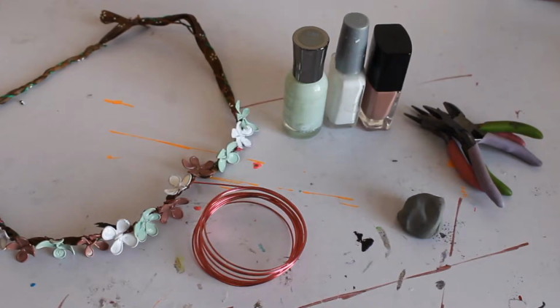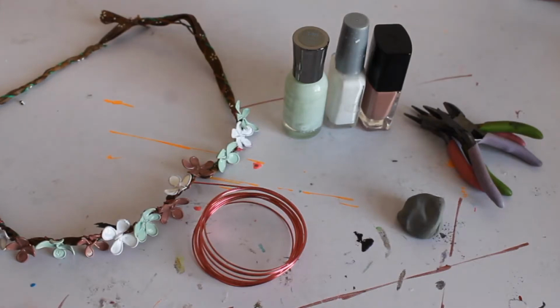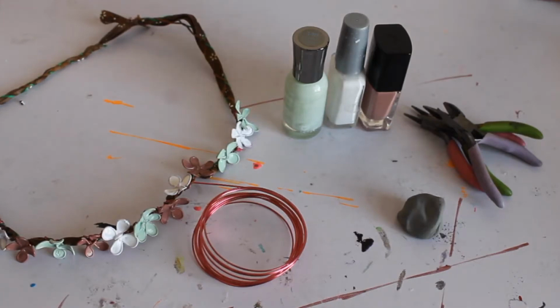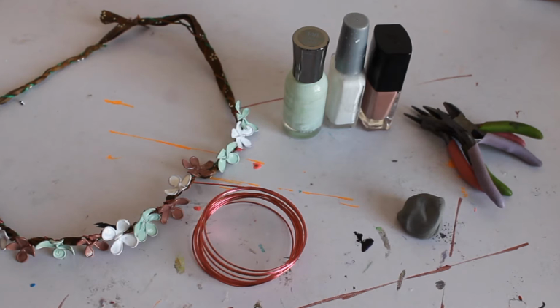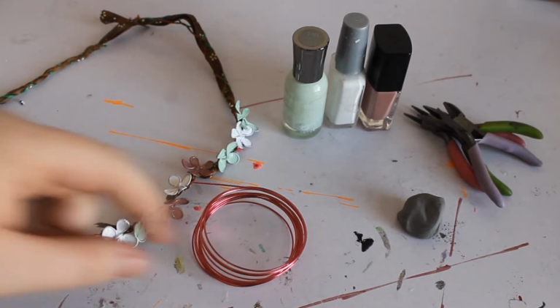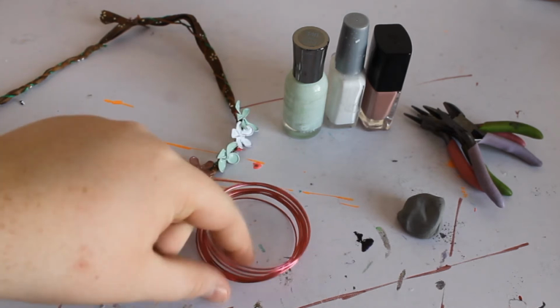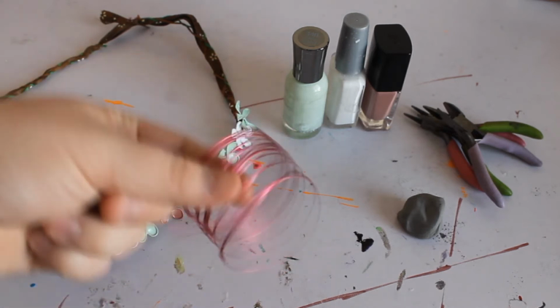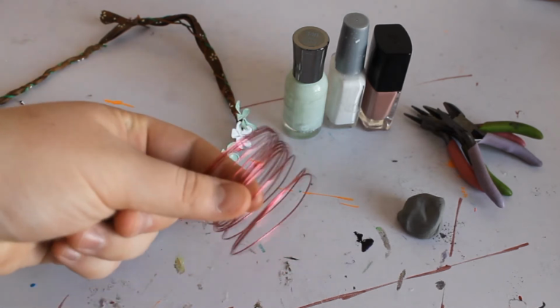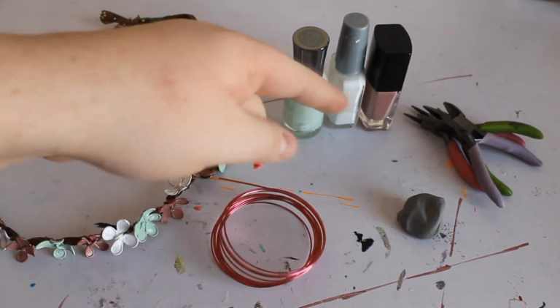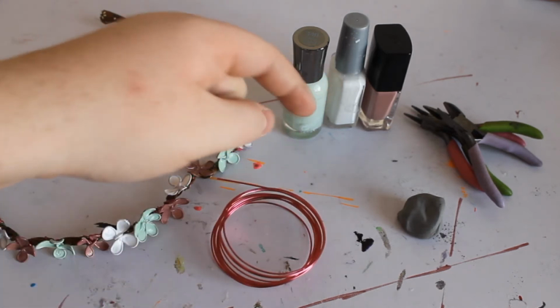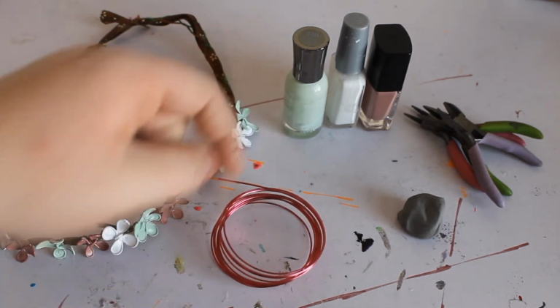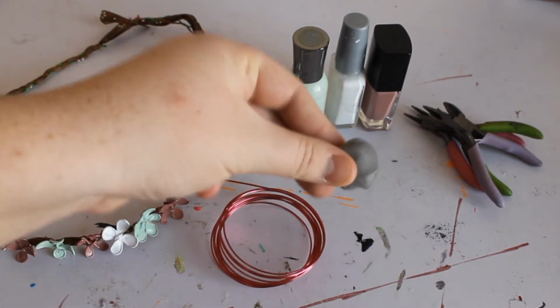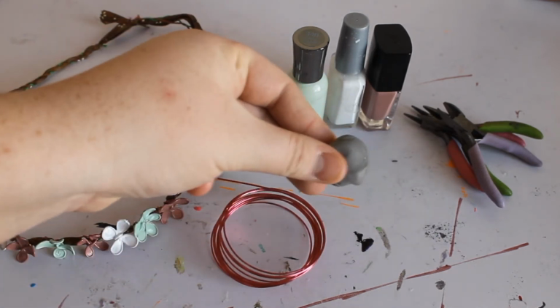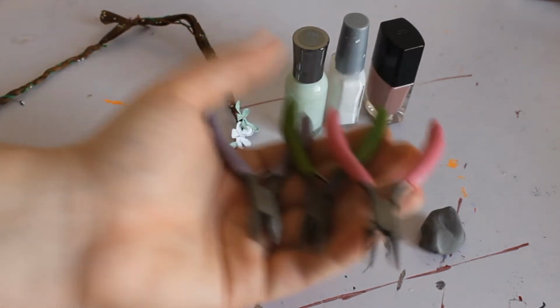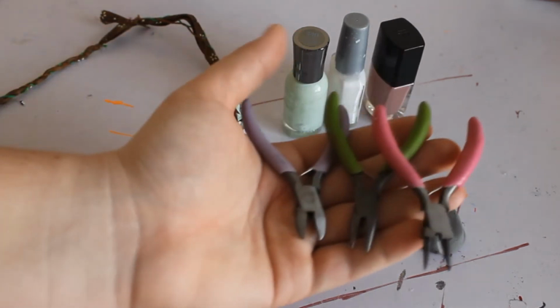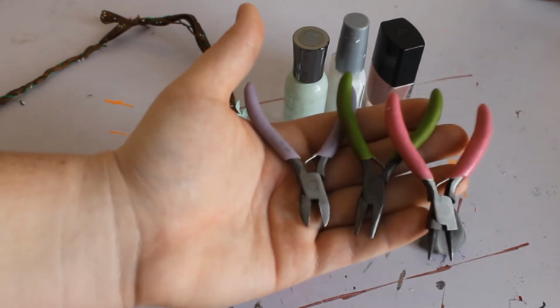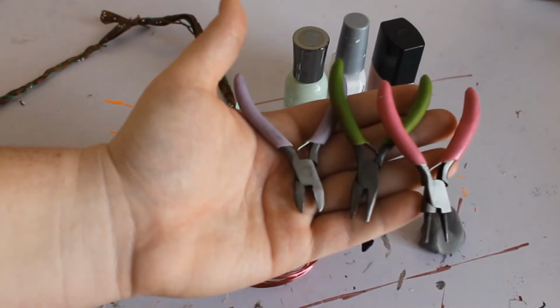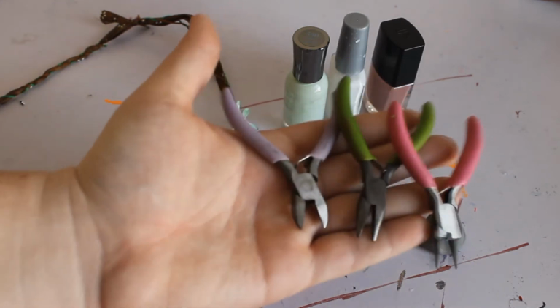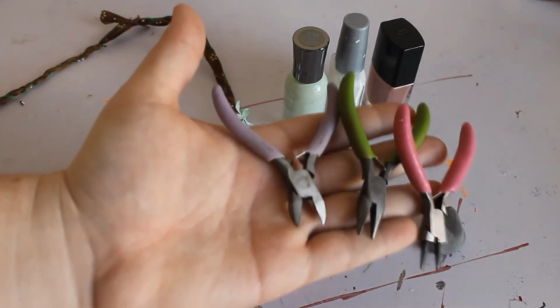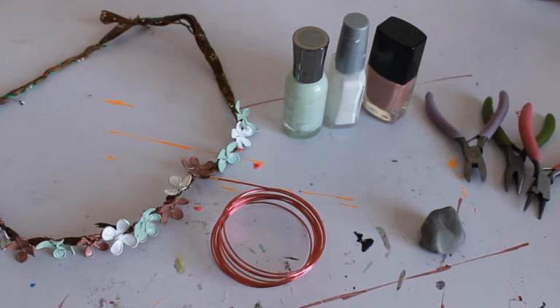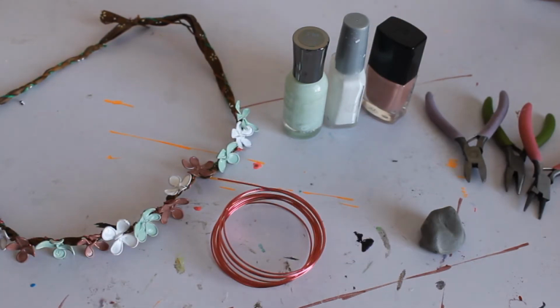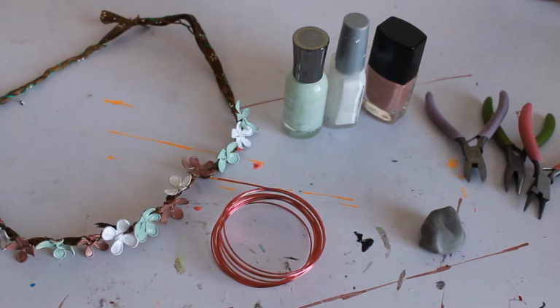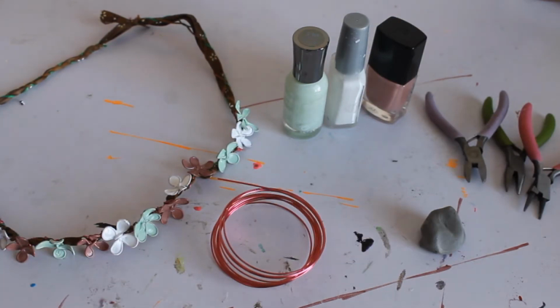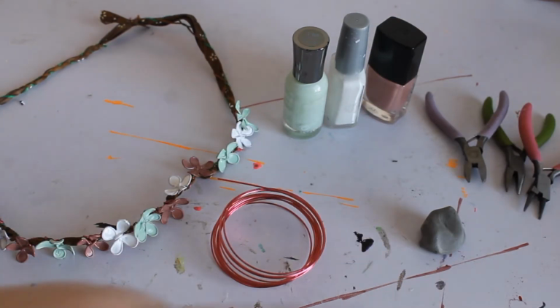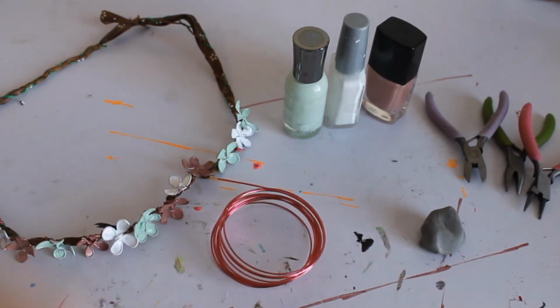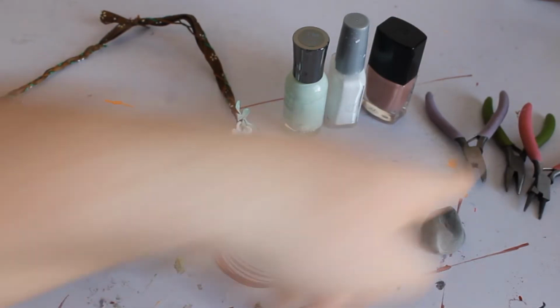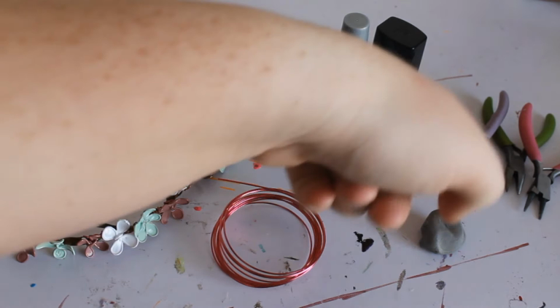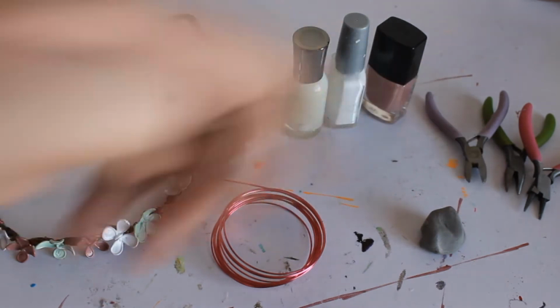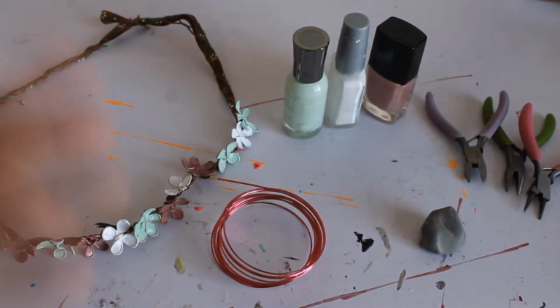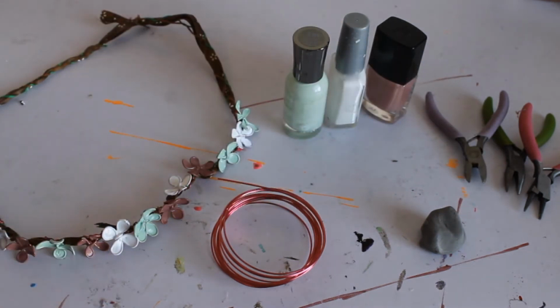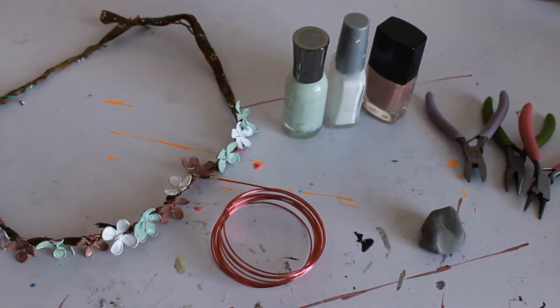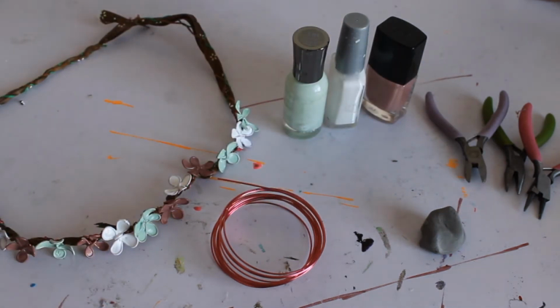To start this project you're going to need some wire, nail polish, some clay, and your basic three pliers. I actually ended up using my scissors more than these pliers but whatever you feel like using is fine.